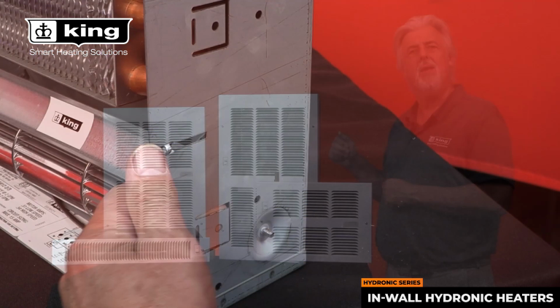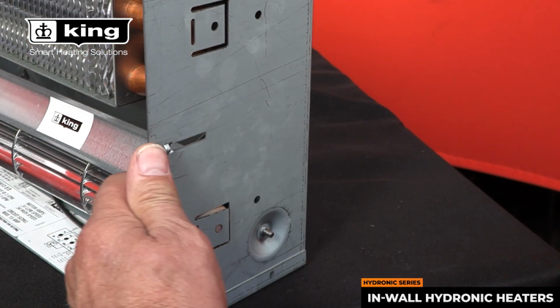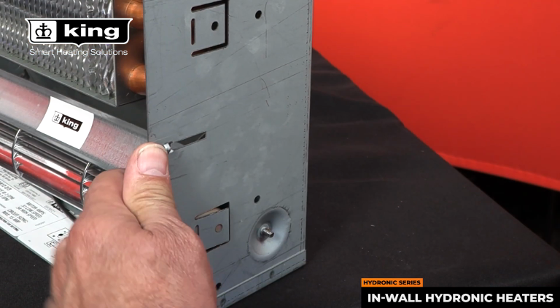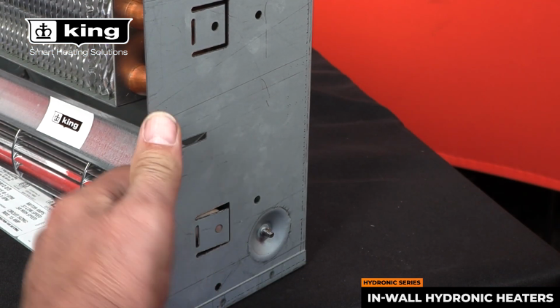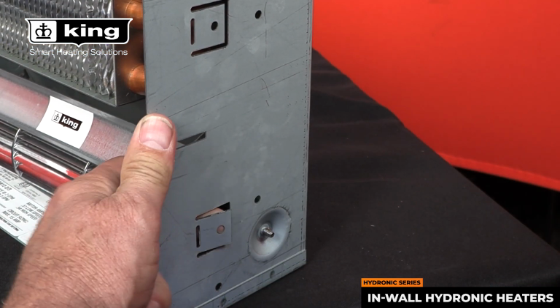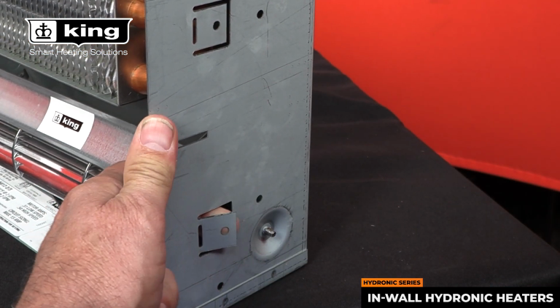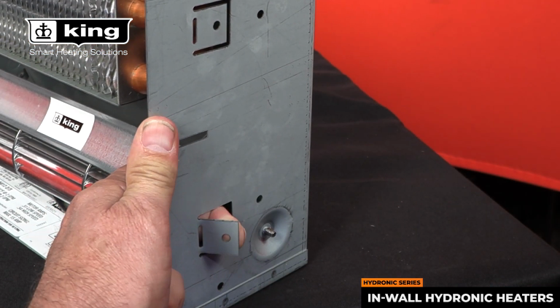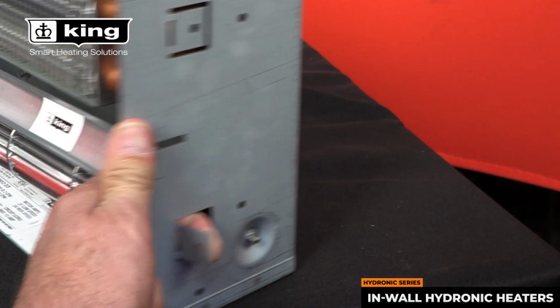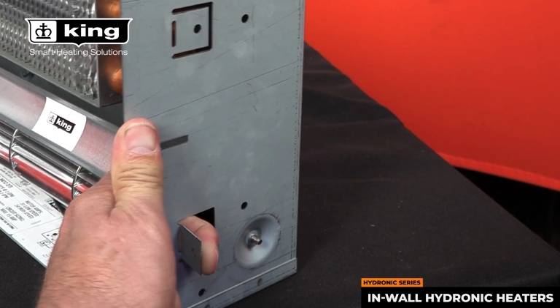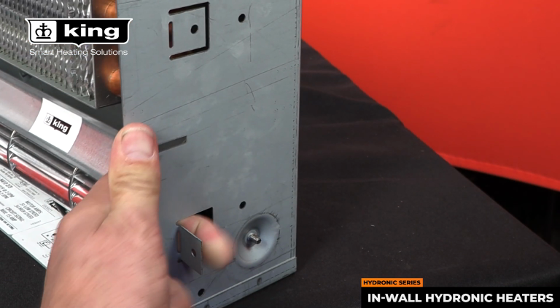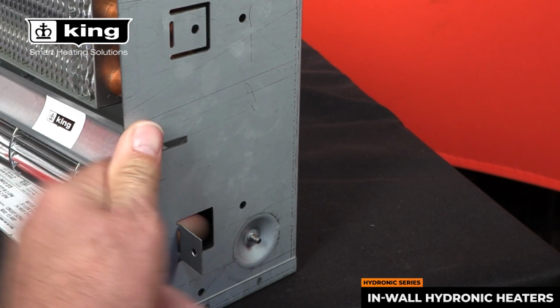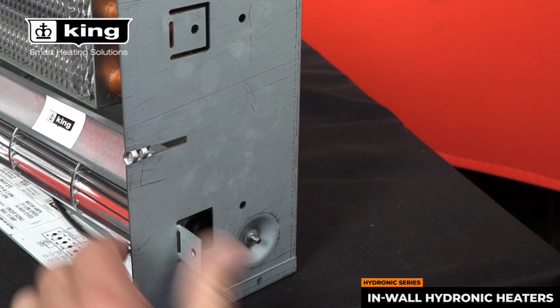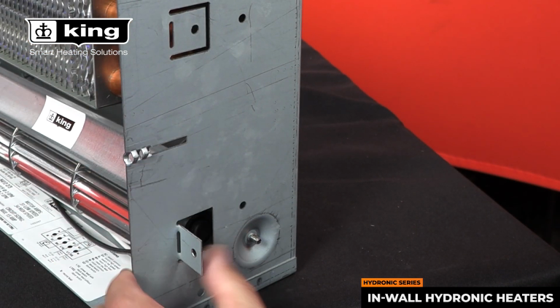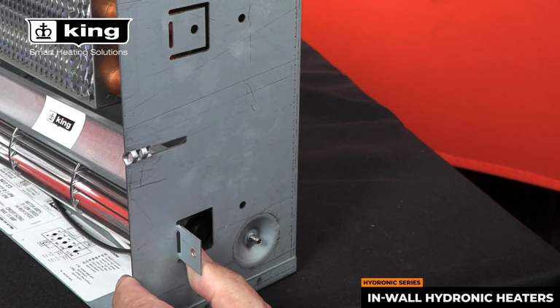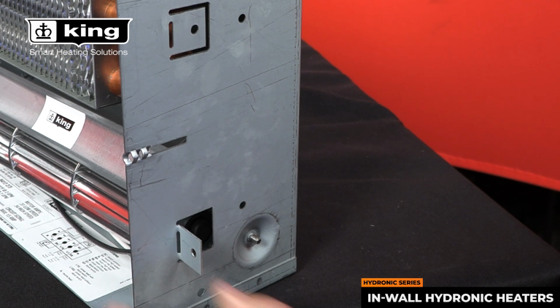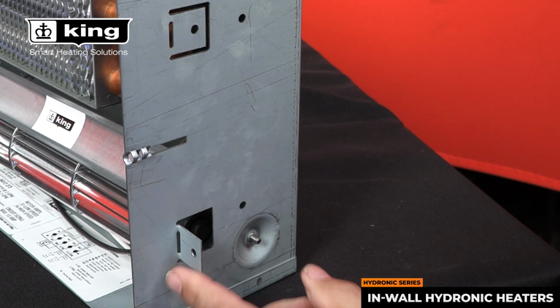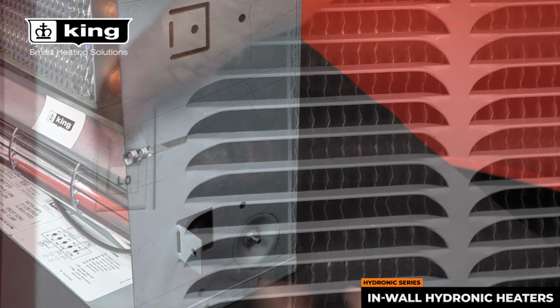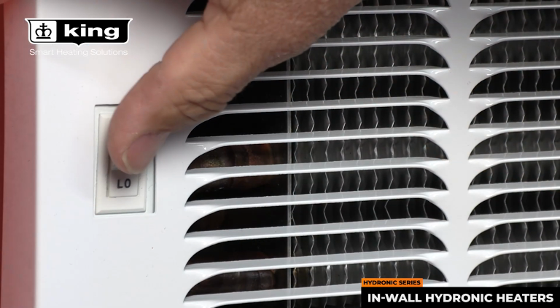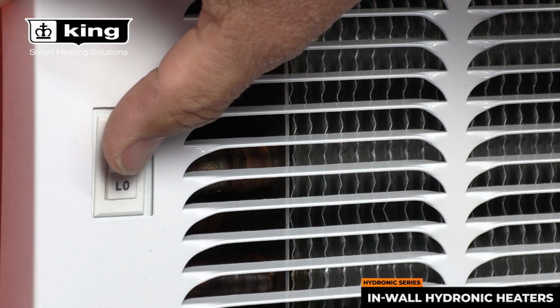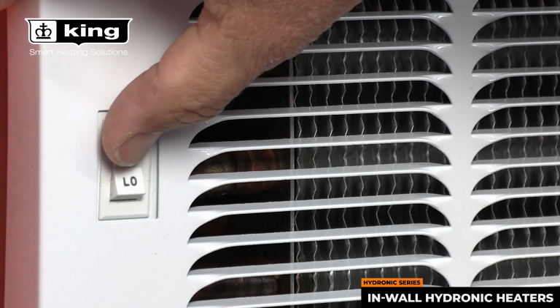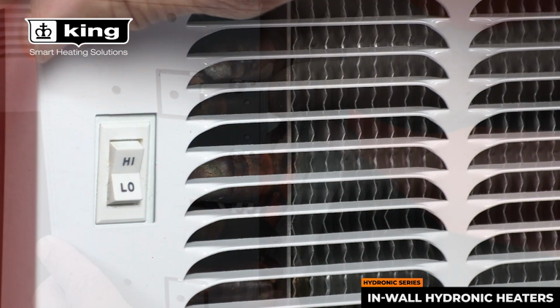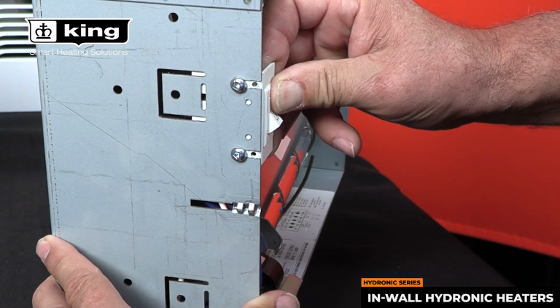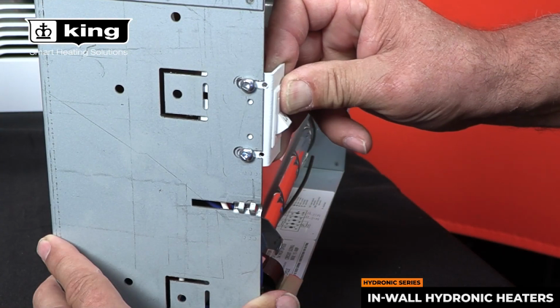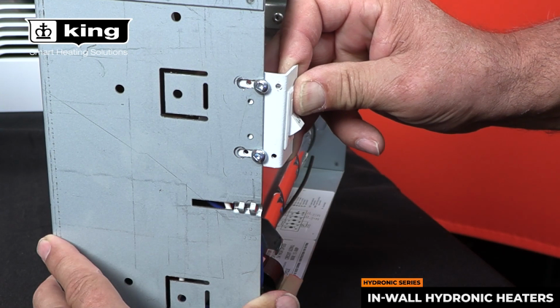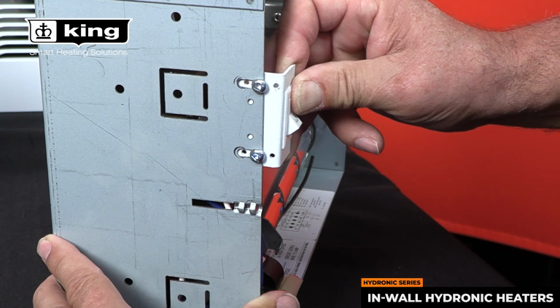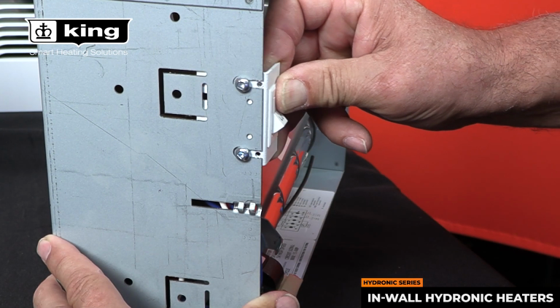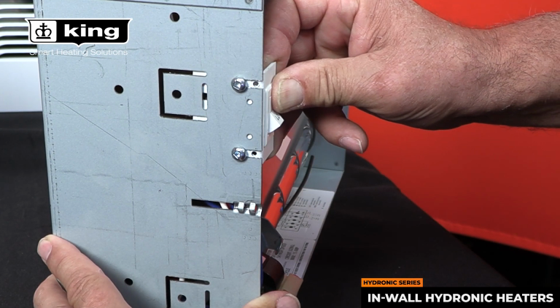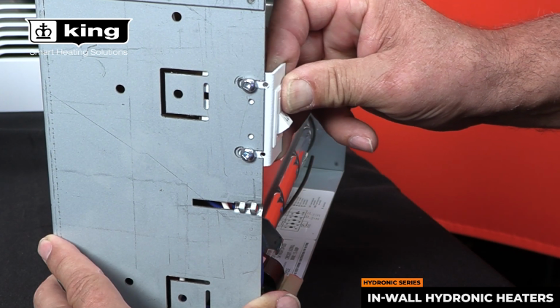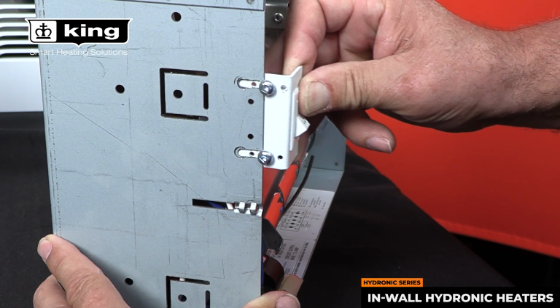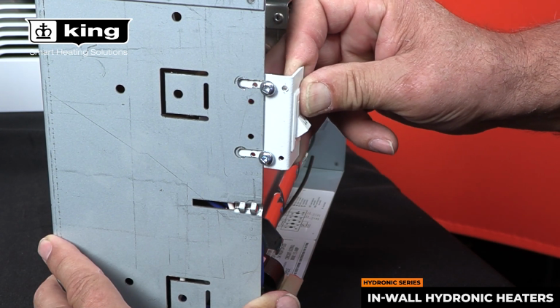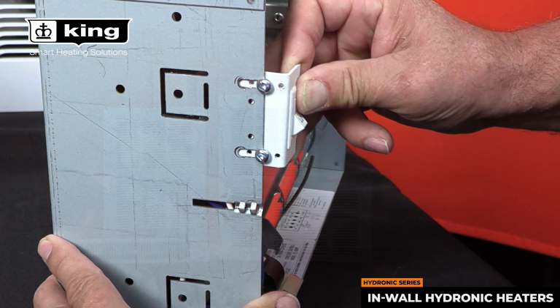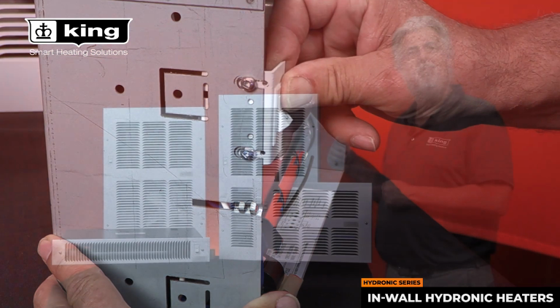For easy installation, we have tabs you just bend out to connect onto a 2x4 stud, and the fan switch is fully adjustable depending on the depth of your wall or your sheetrock.